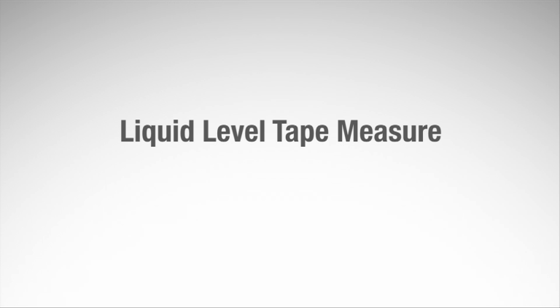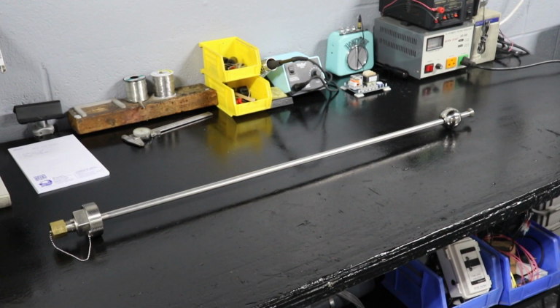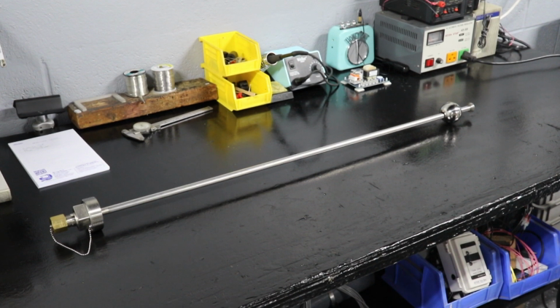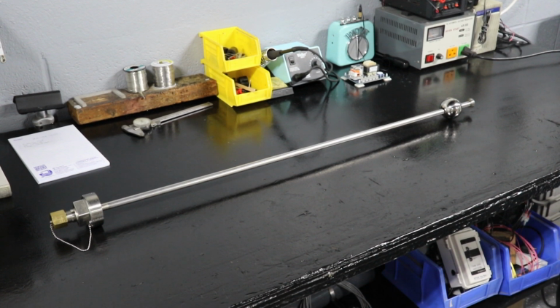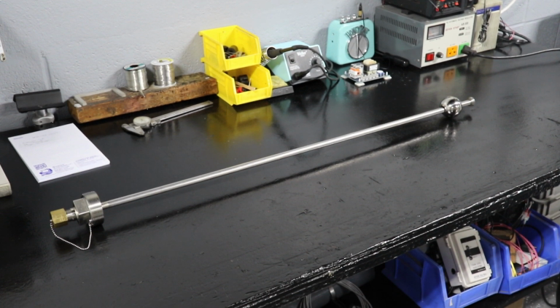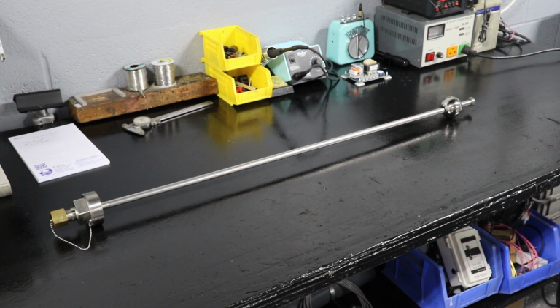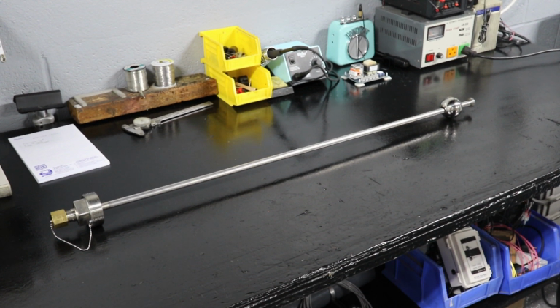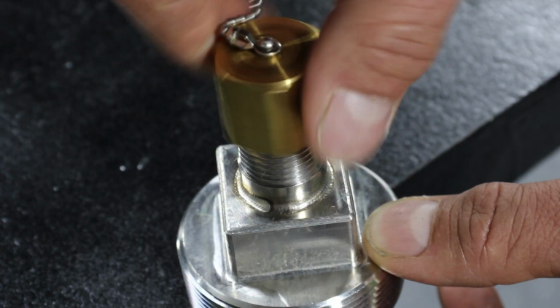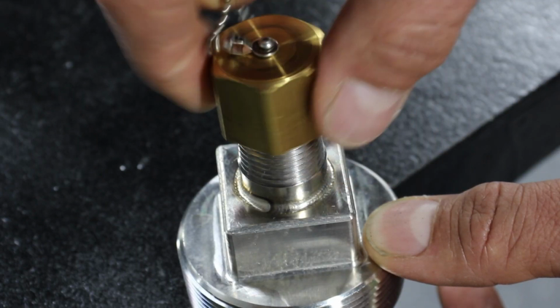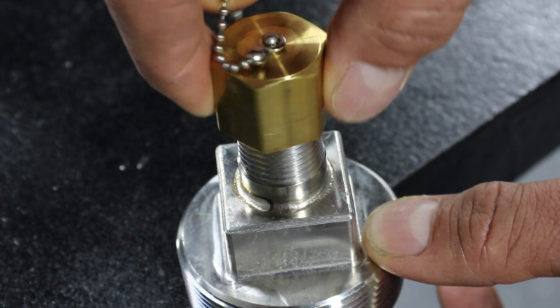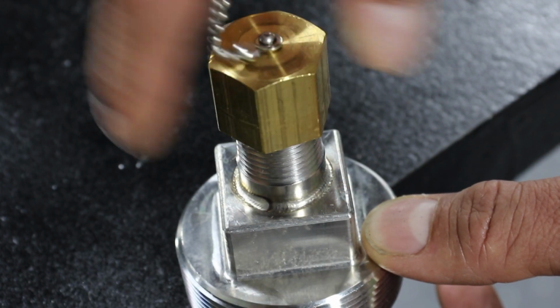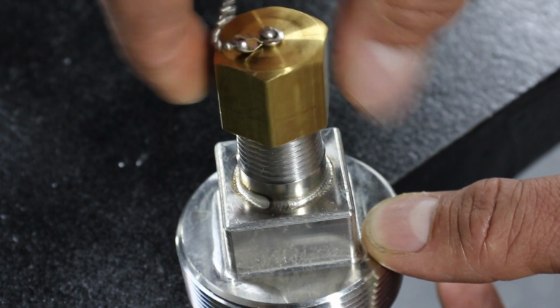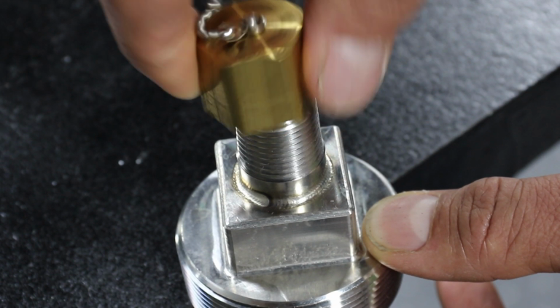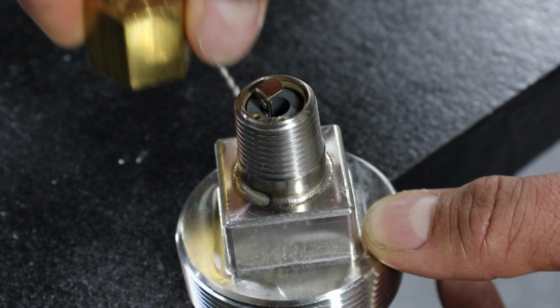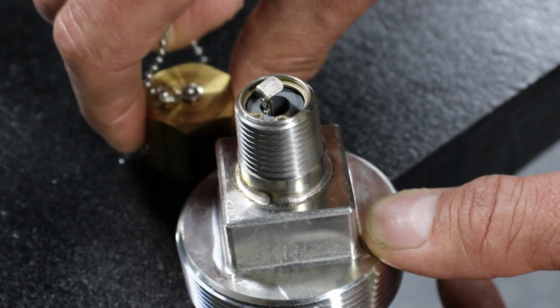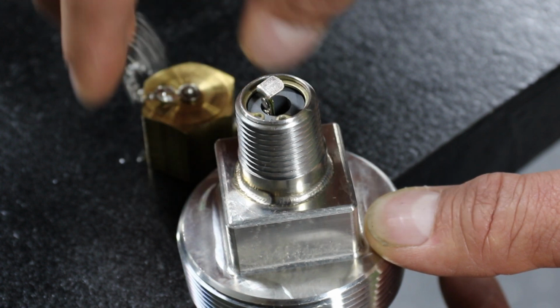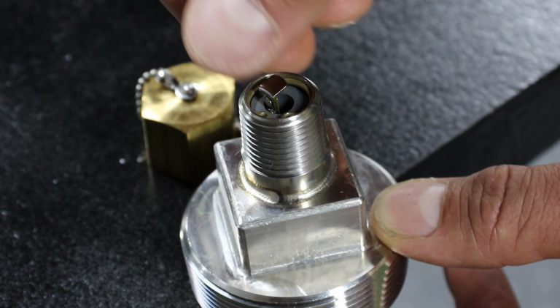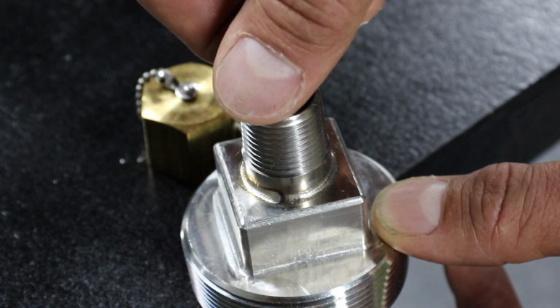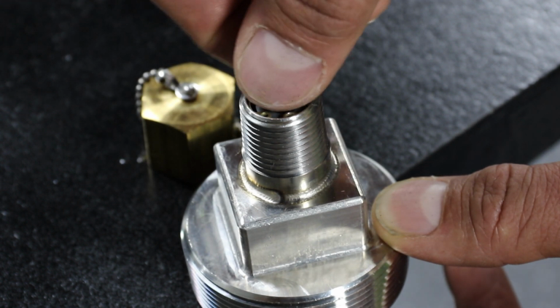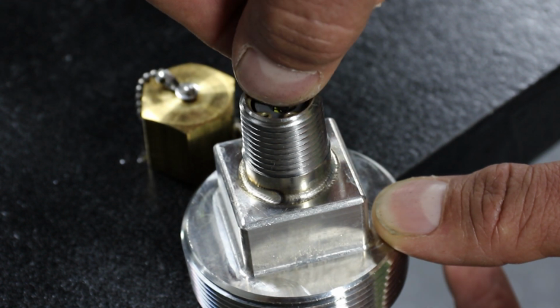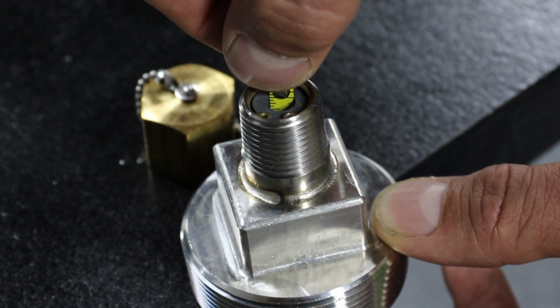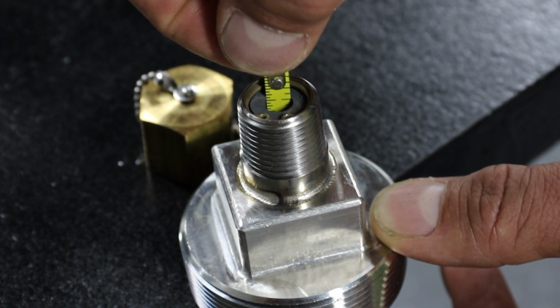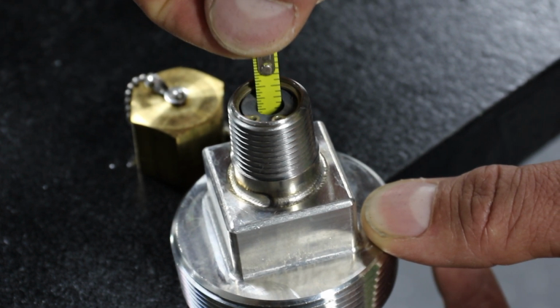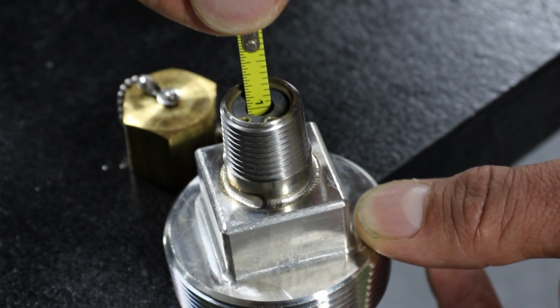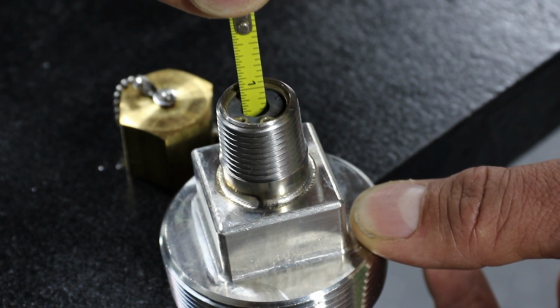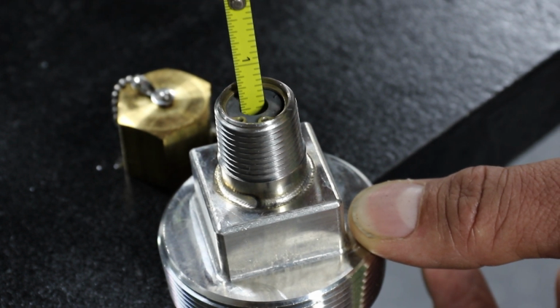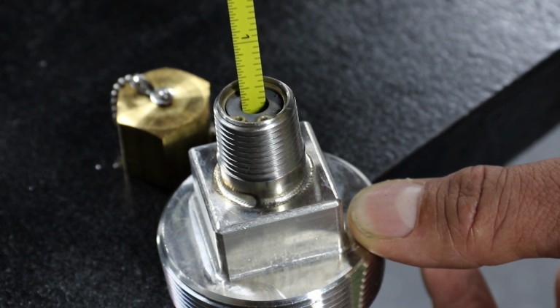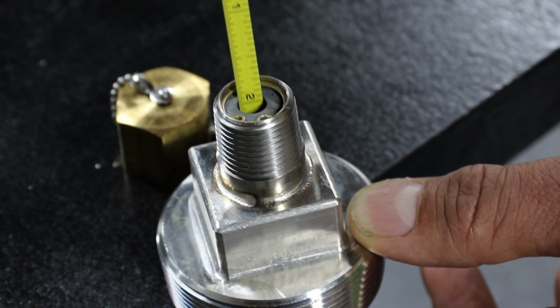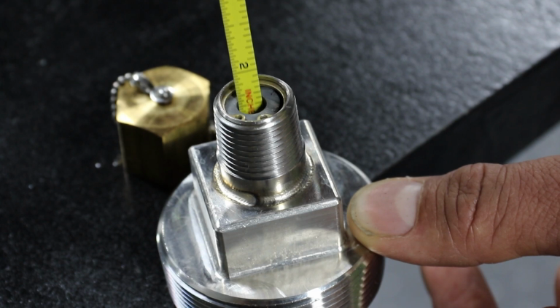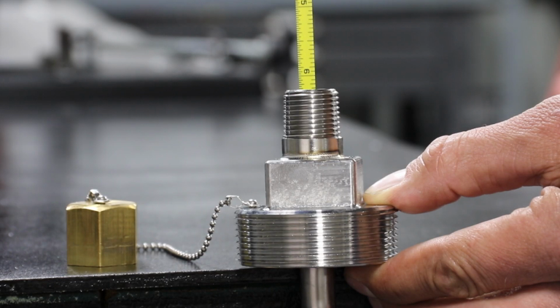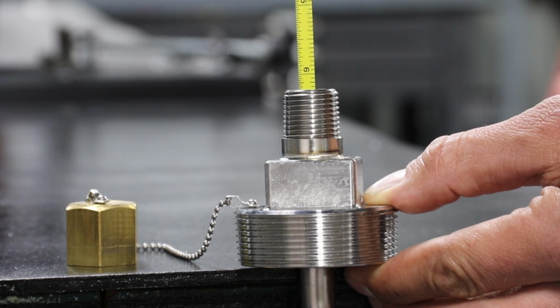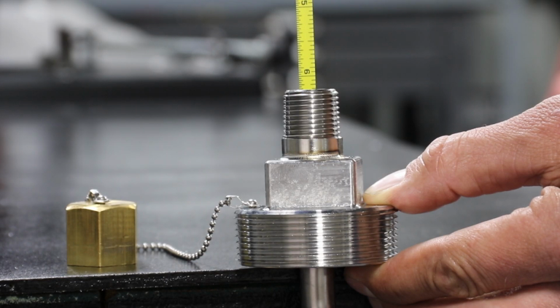A great way to check the liquid level of your tank is to use a liquid level tape measure. There's a magnet on the tape as well as an internal float. Simply pull the tape until you feel the two magnets lock, then take your measurement.